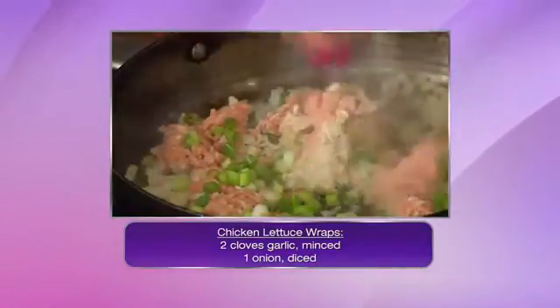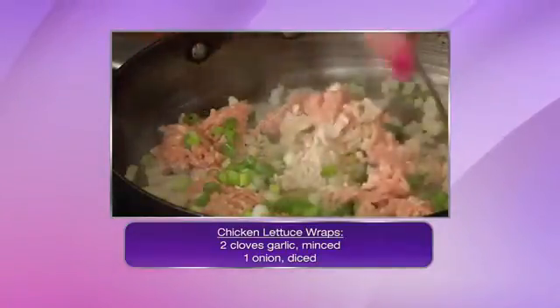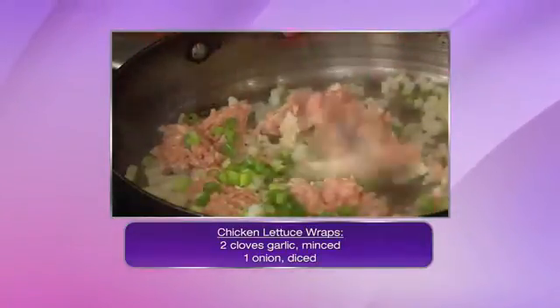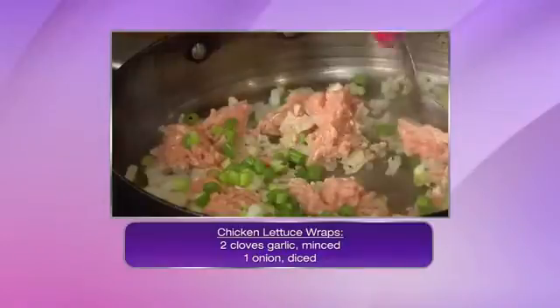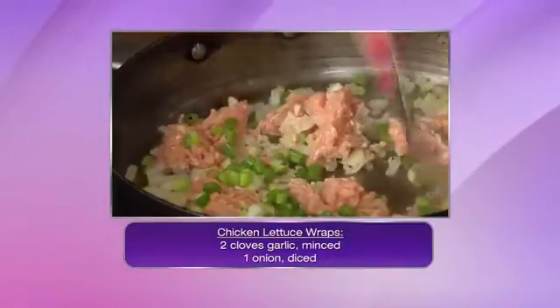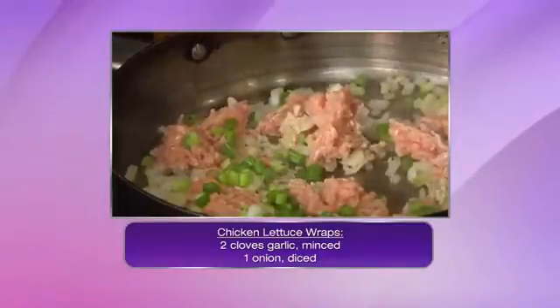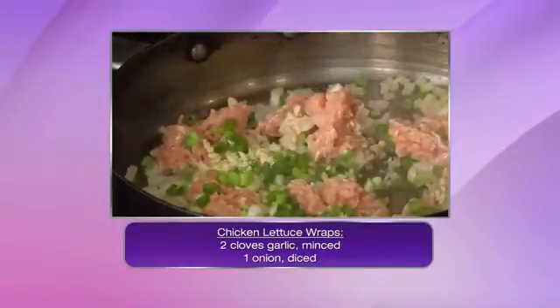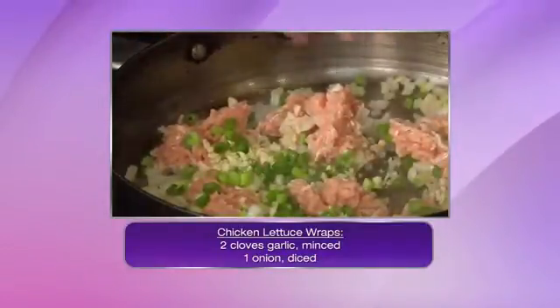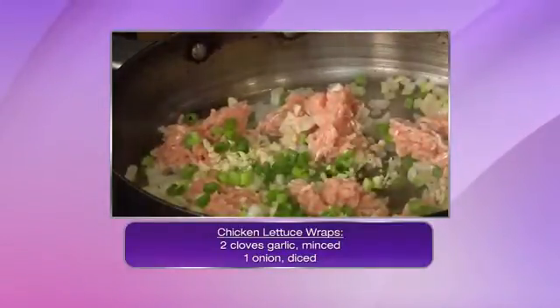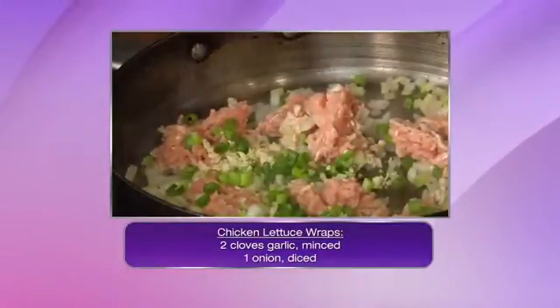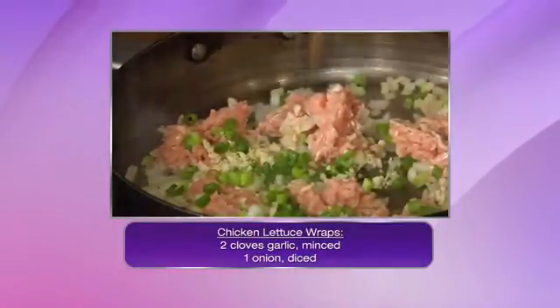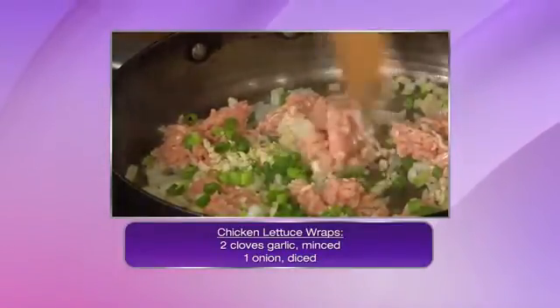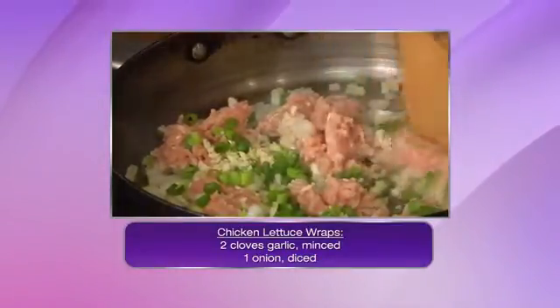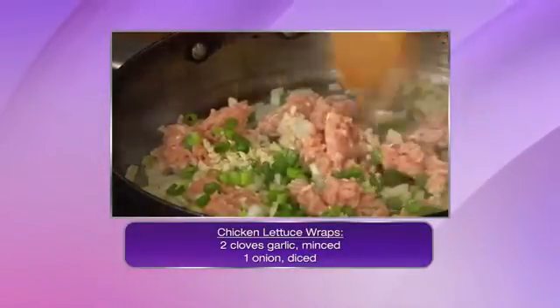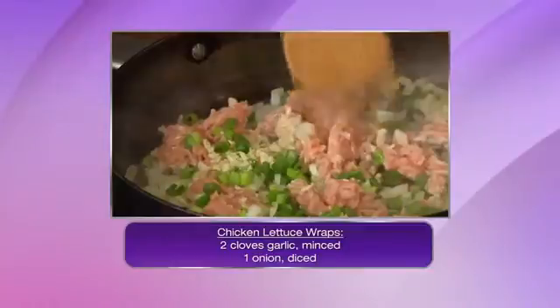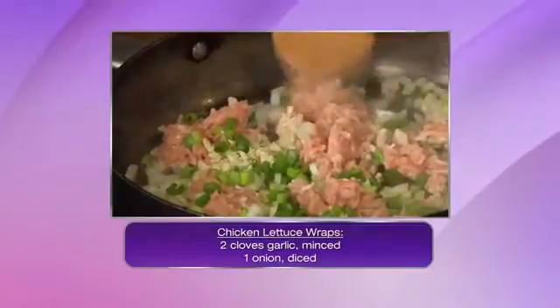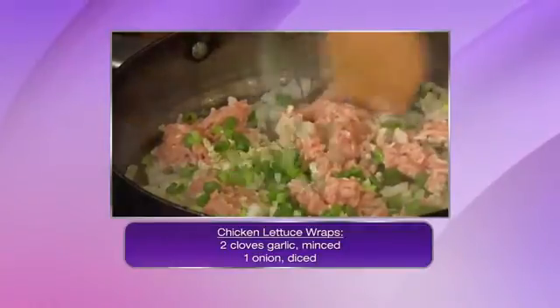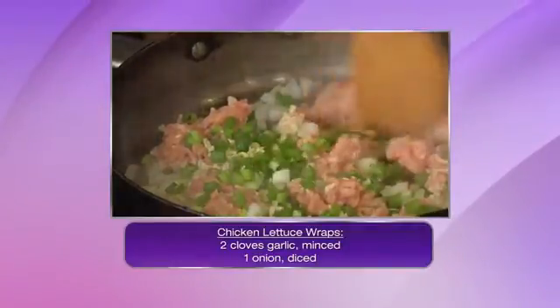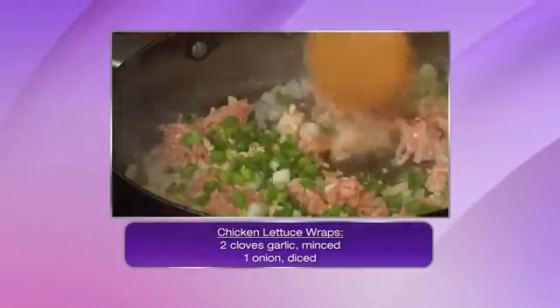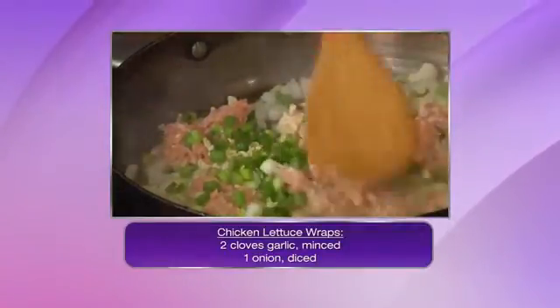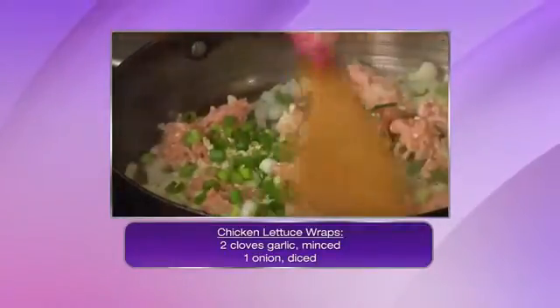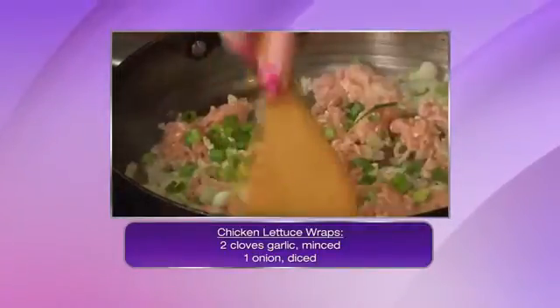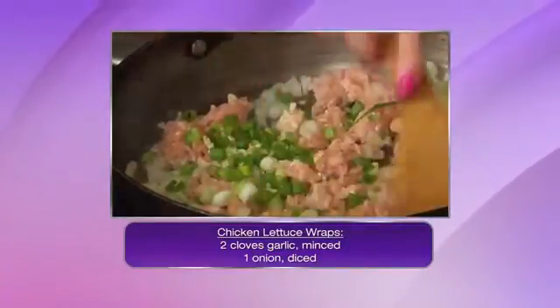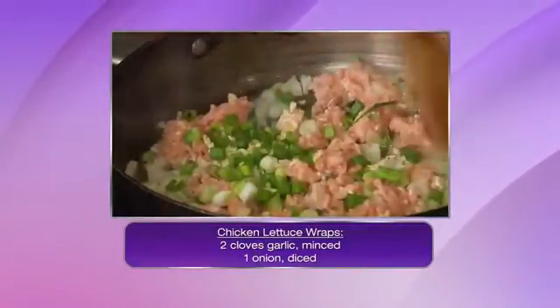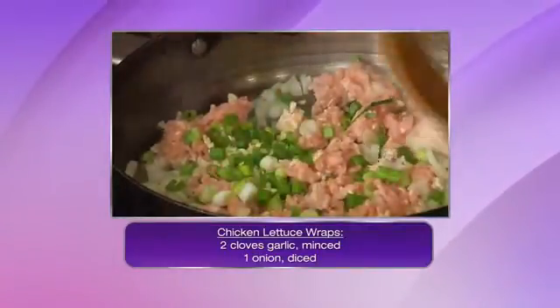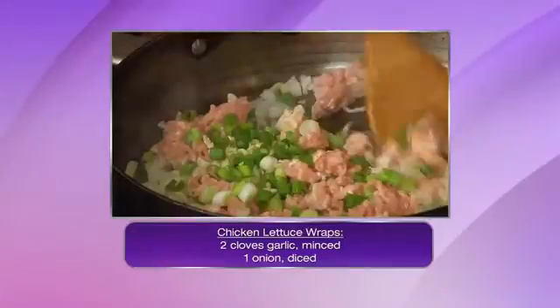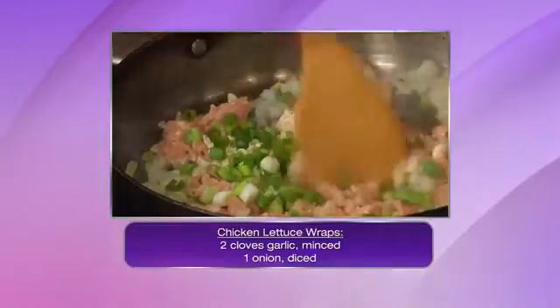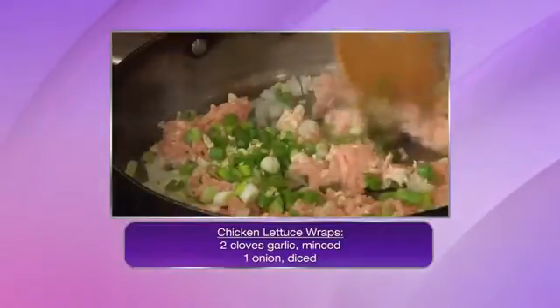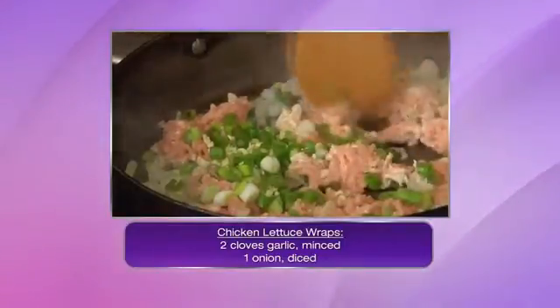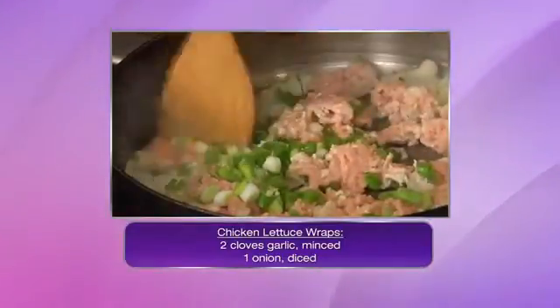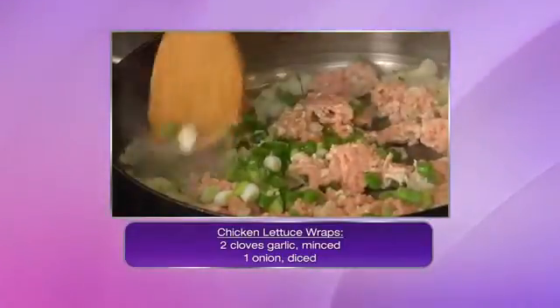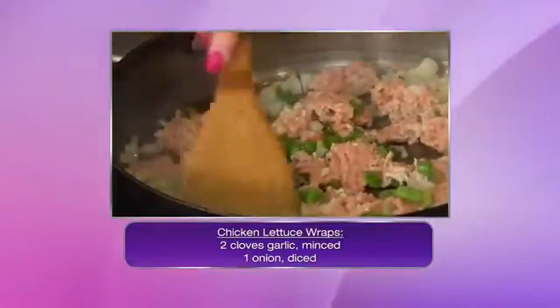So I've got a little bit of garlic, a little bit of green onion, a little bit of white onion as well. Start browning the chicken, and then once that is cooked through, that's when we're going to add our water chestnuts and start to add our spices.